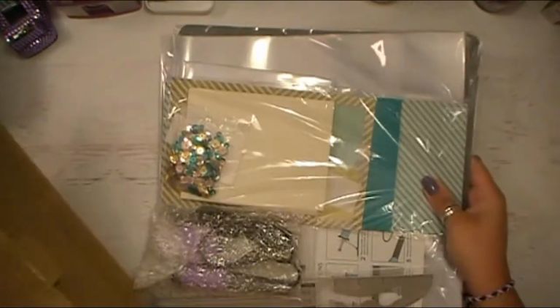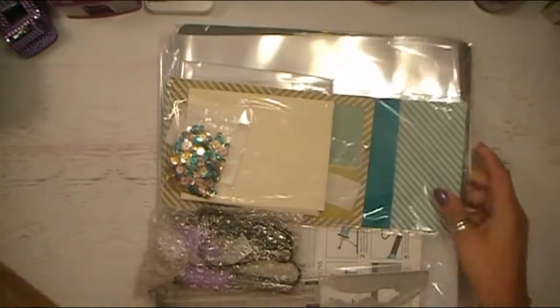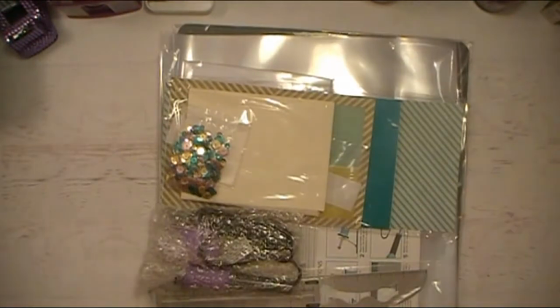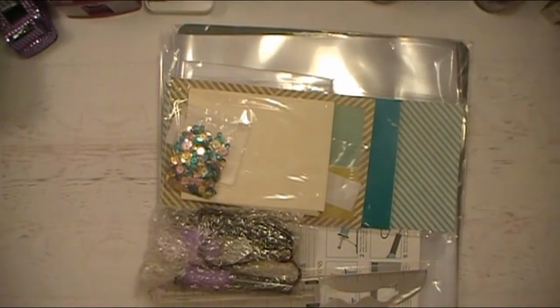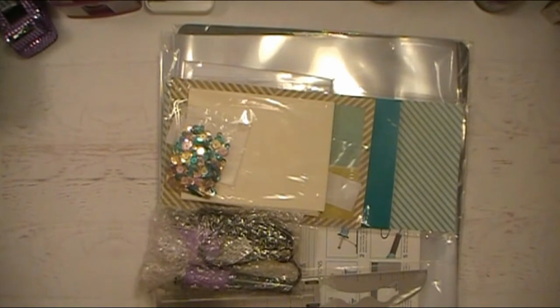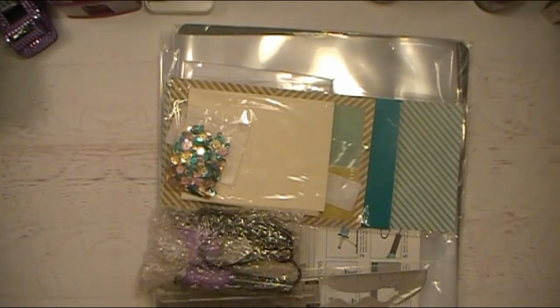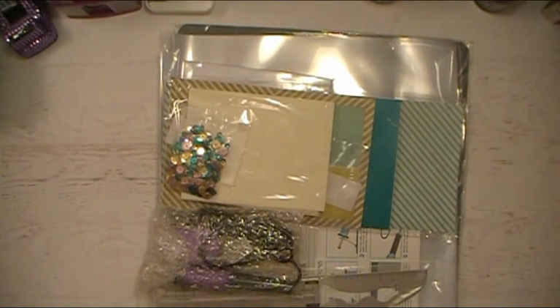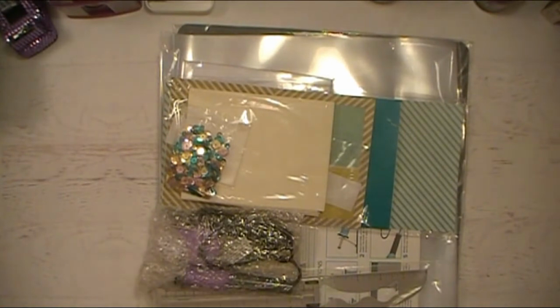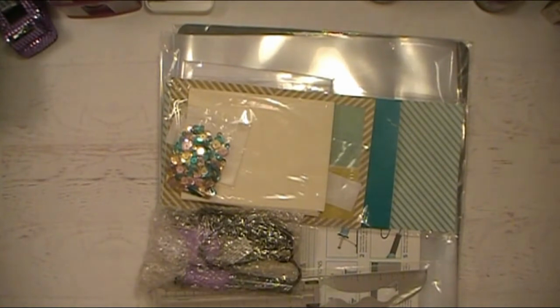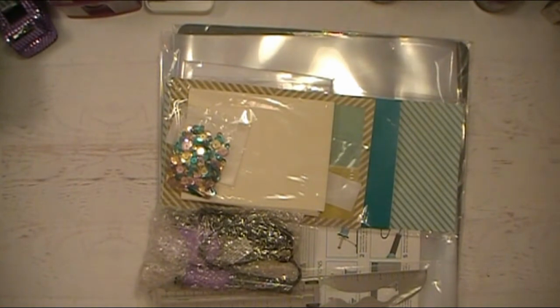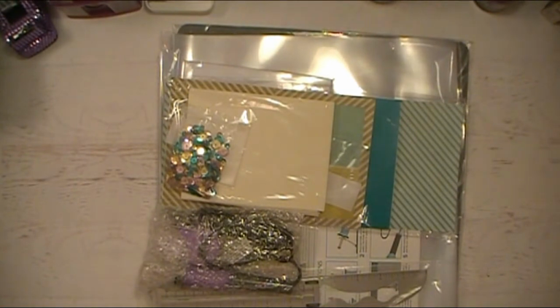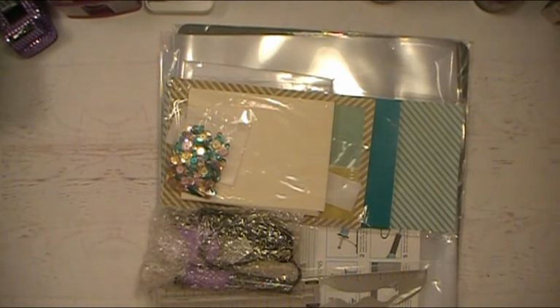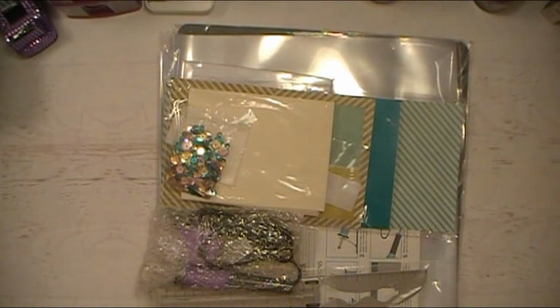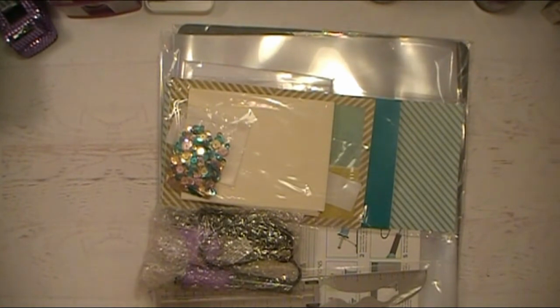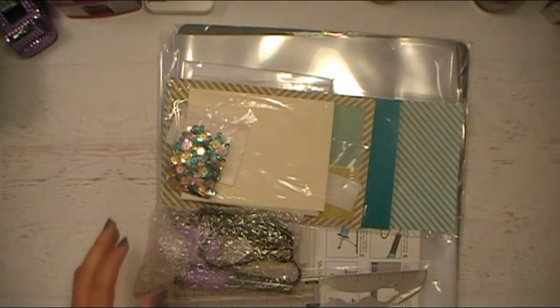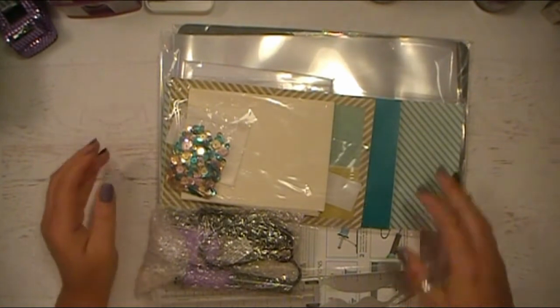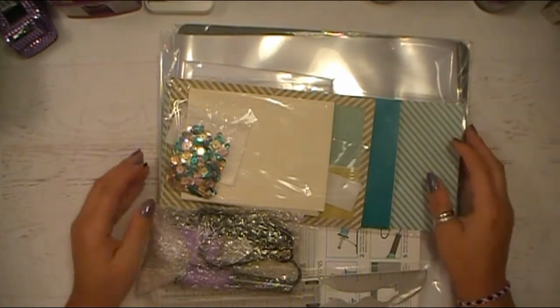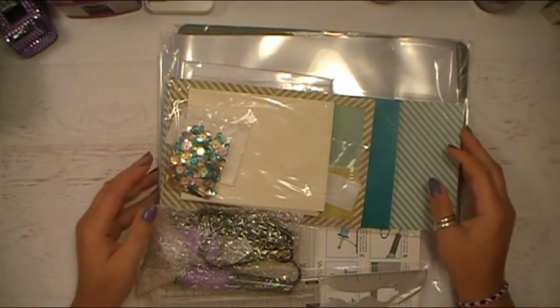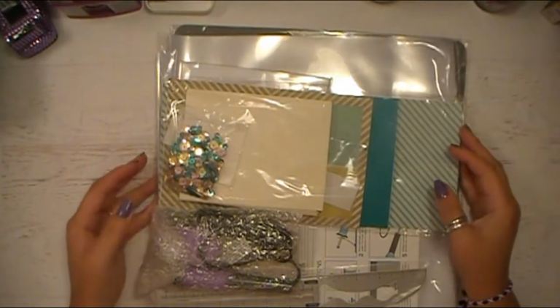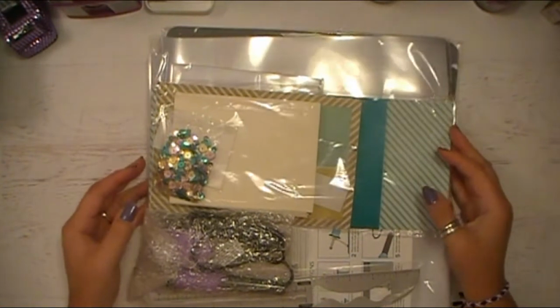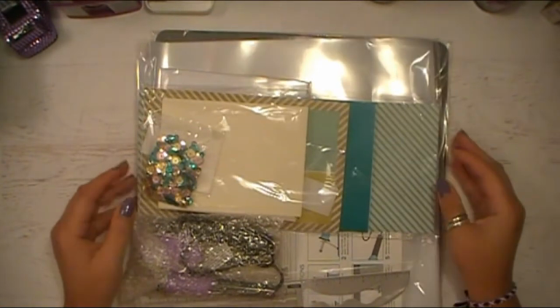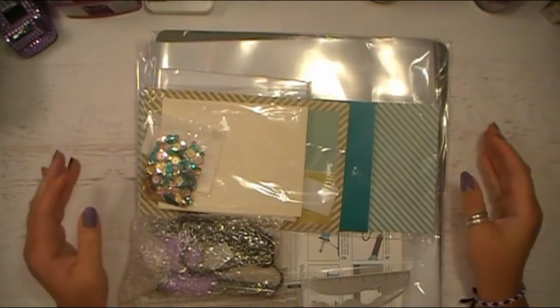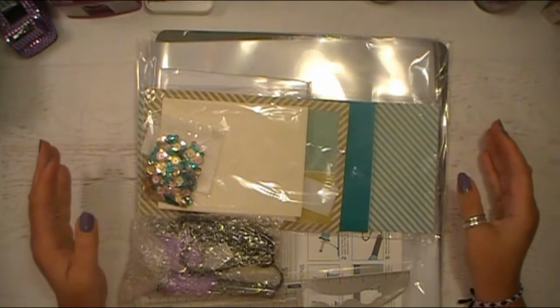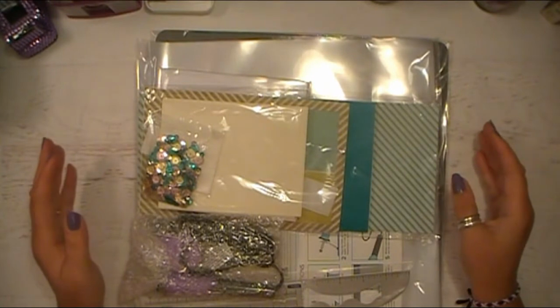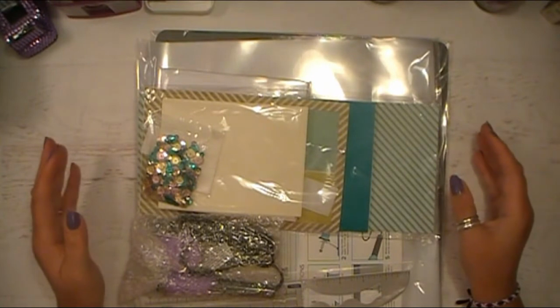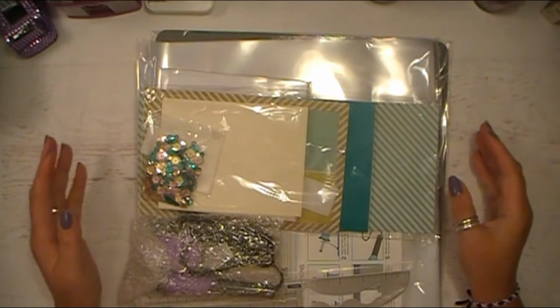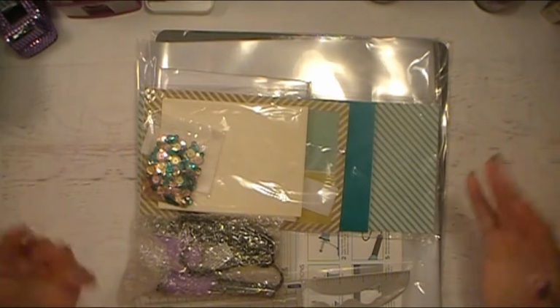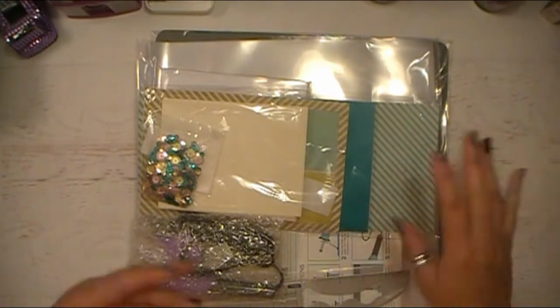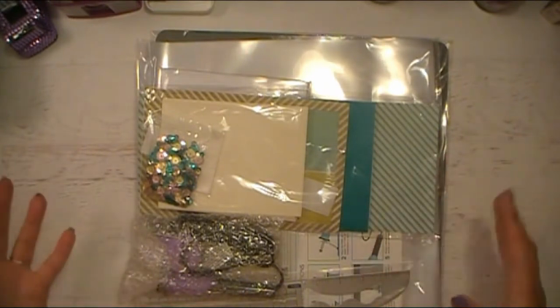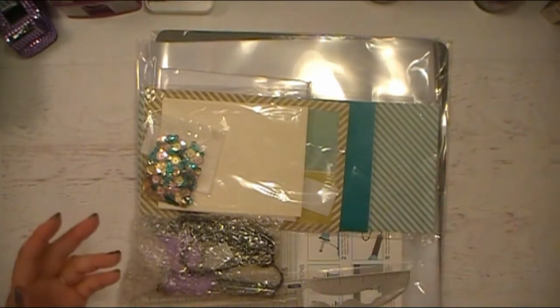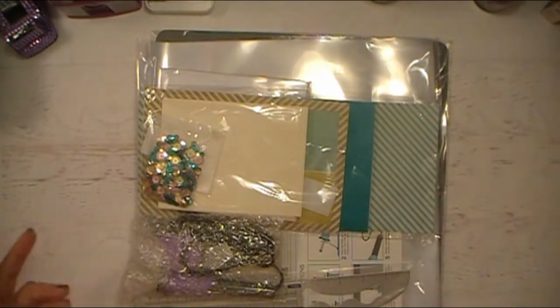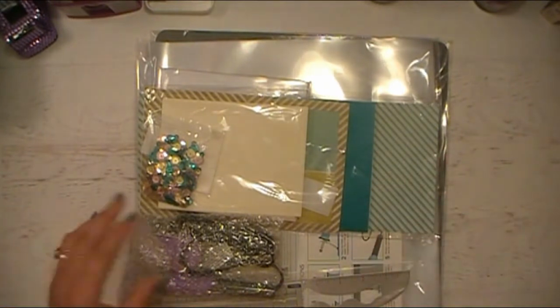This is the first time I'm looking at this. I'd love to save my goodies like this and share them with you by opening it on camera.